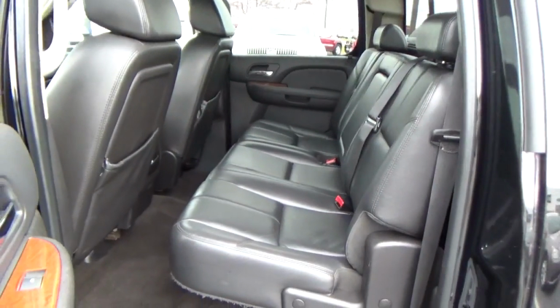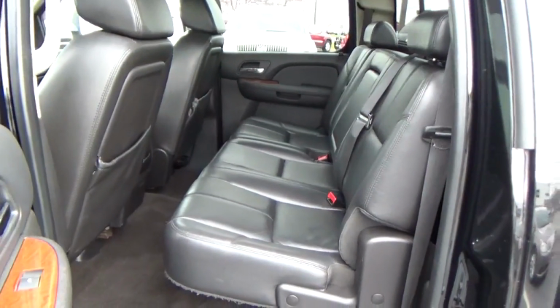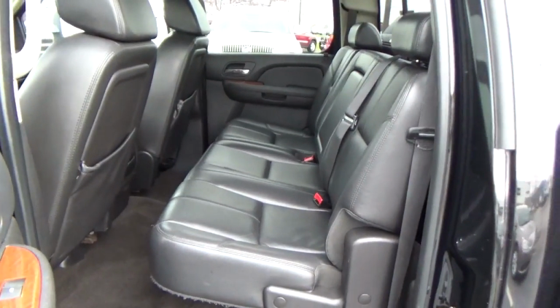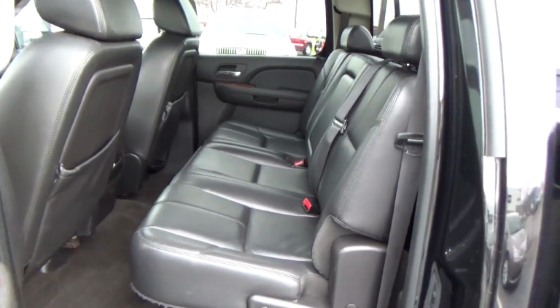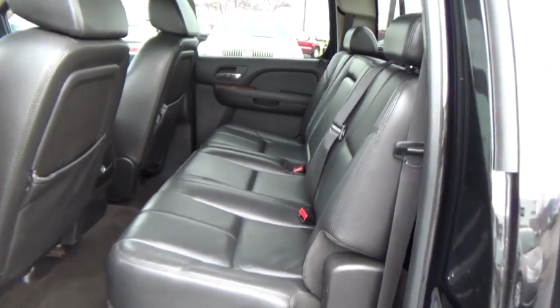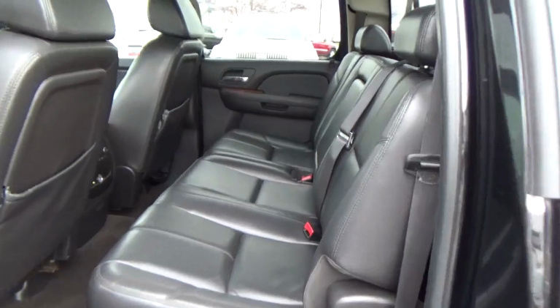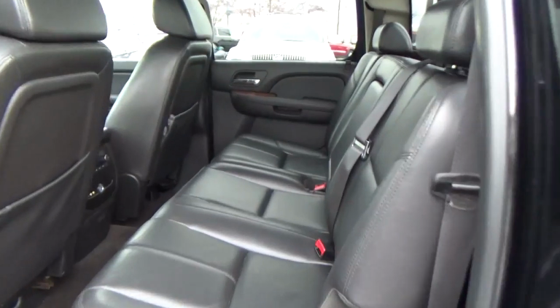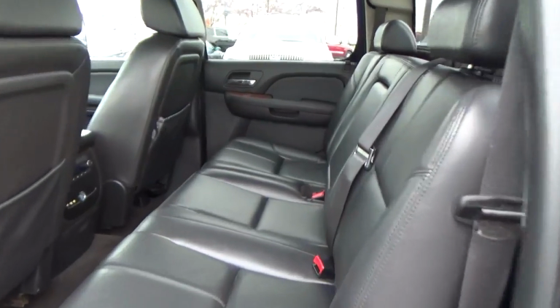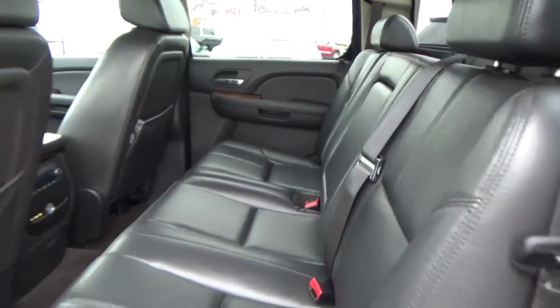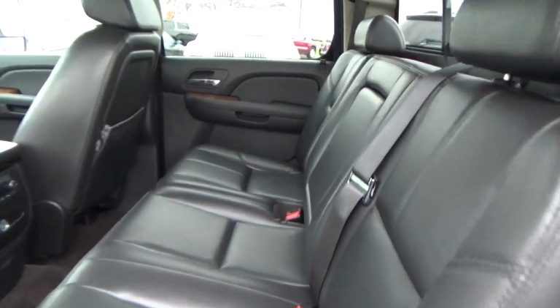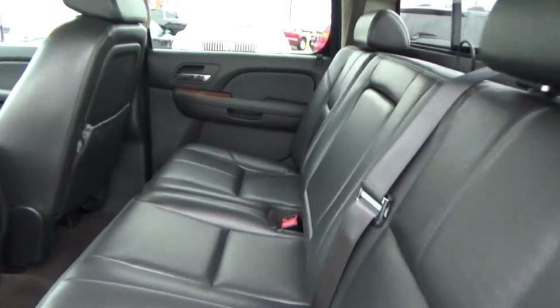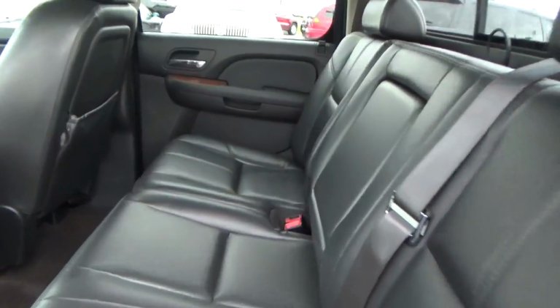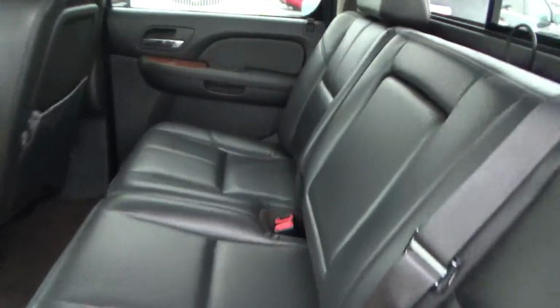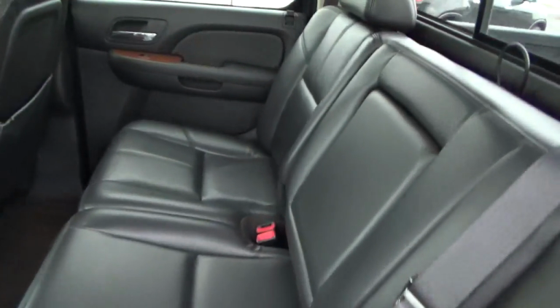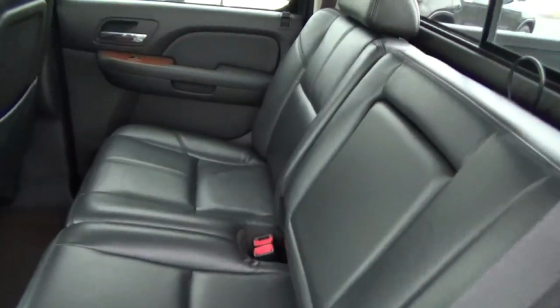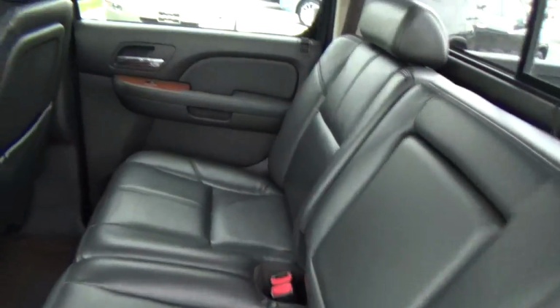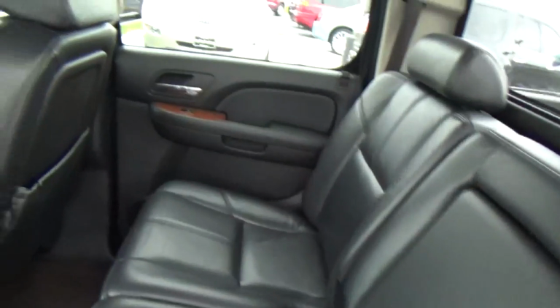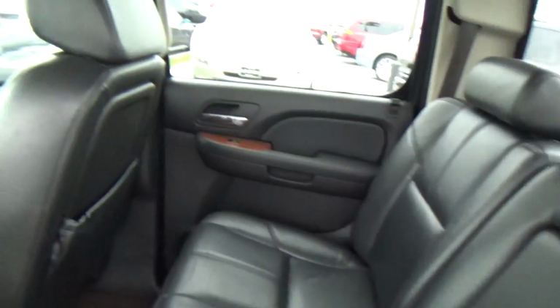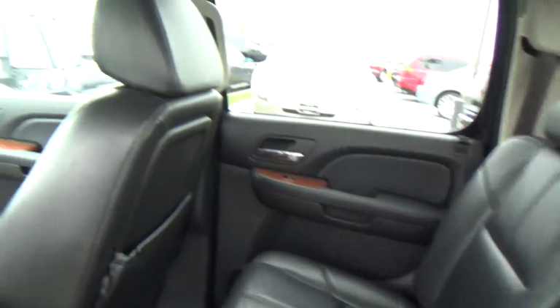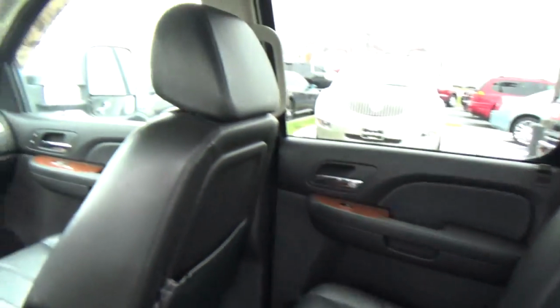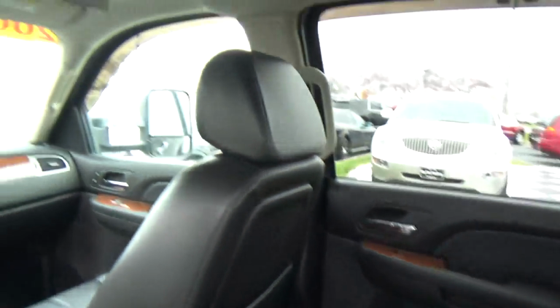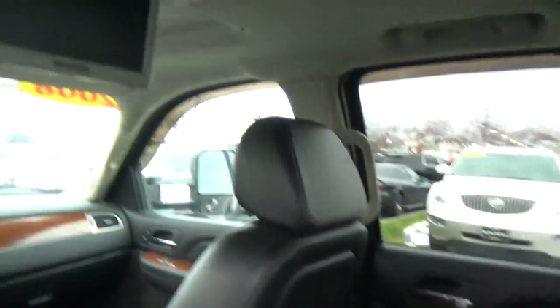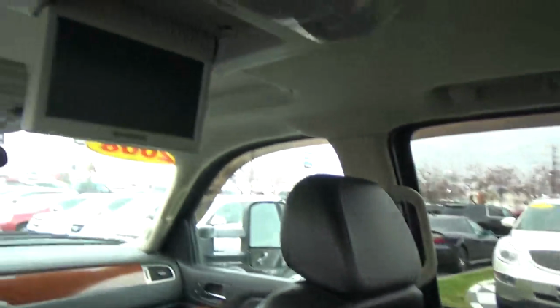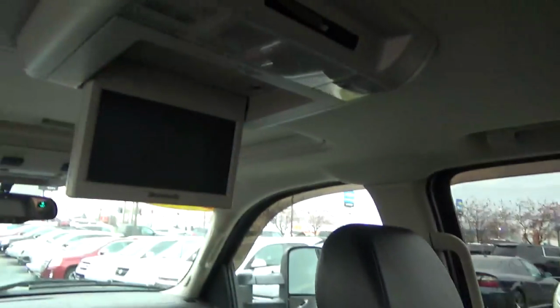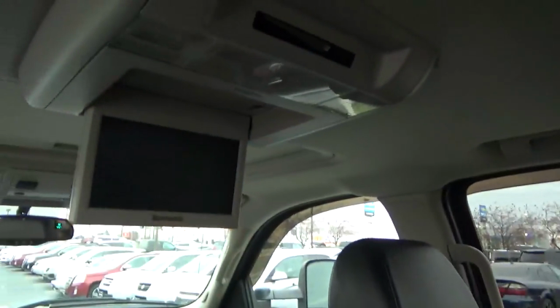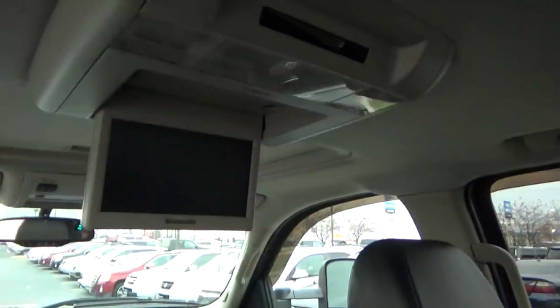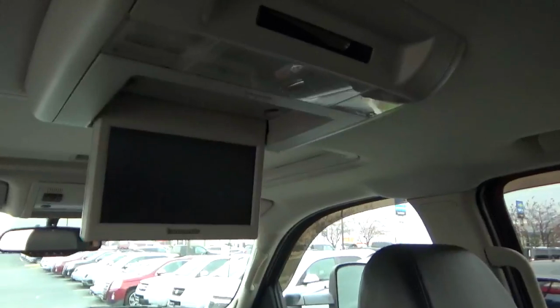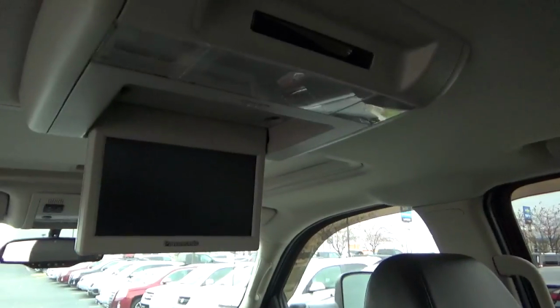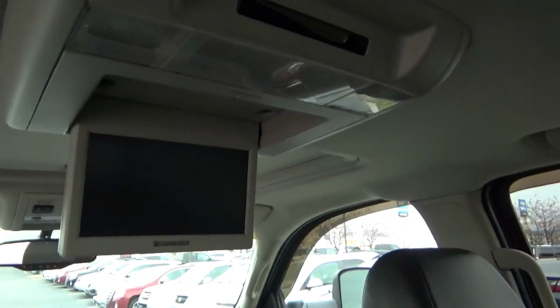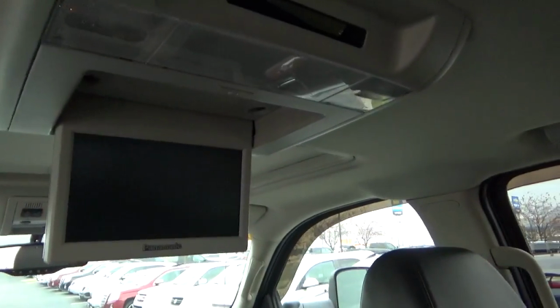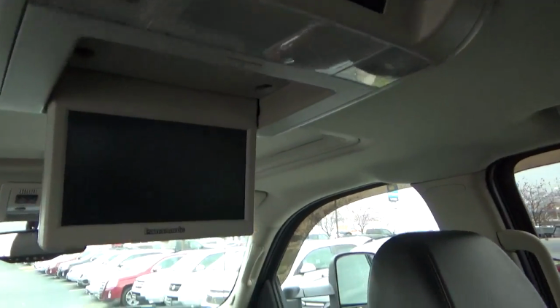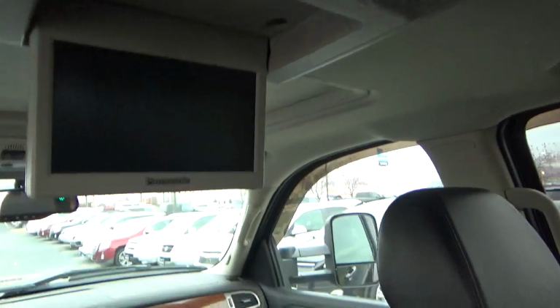Fold-flat rear seat. Entertainment system.